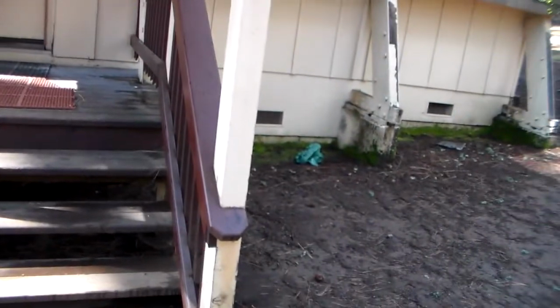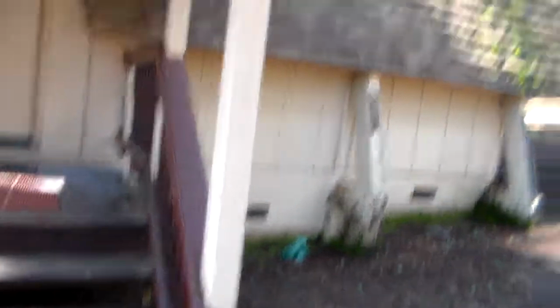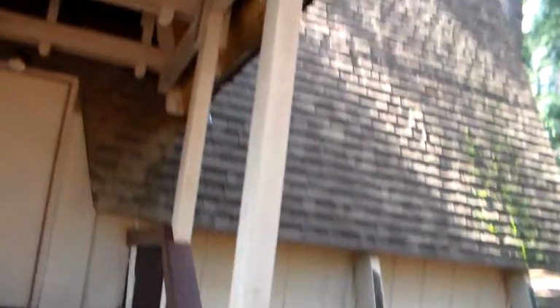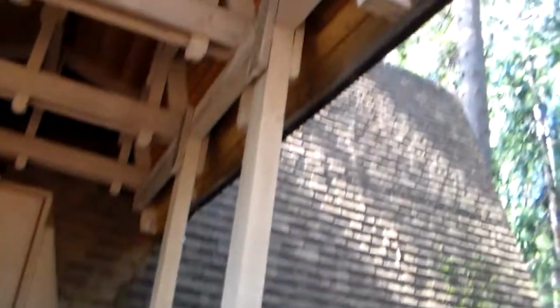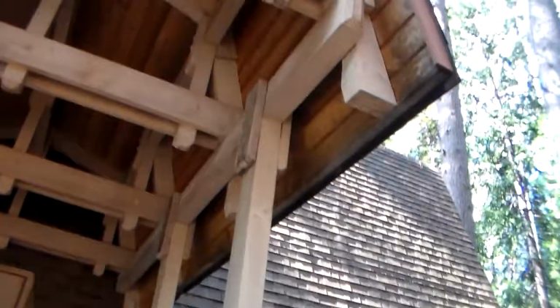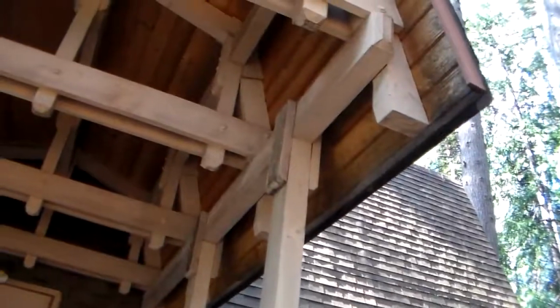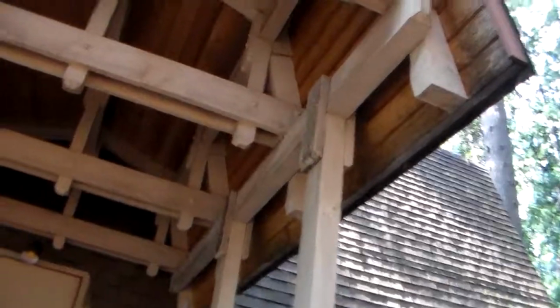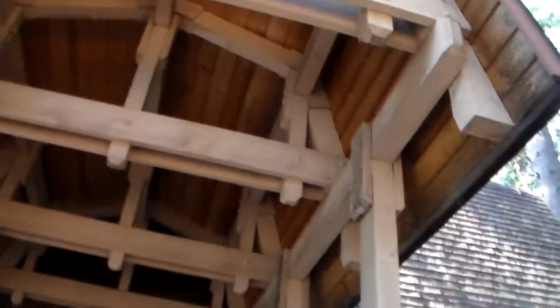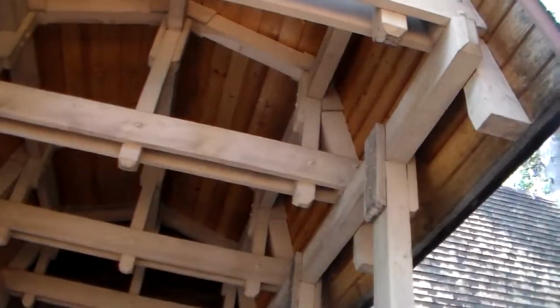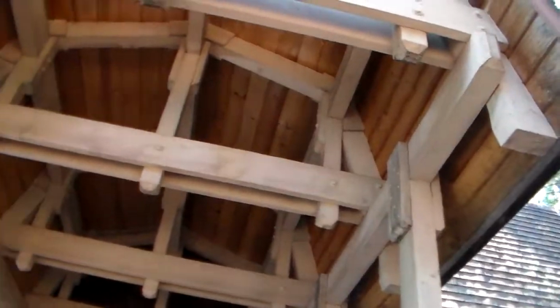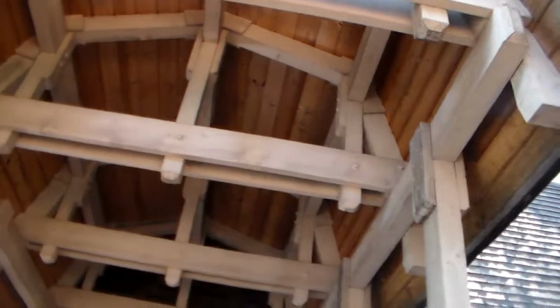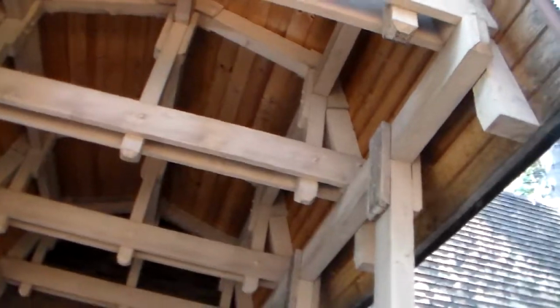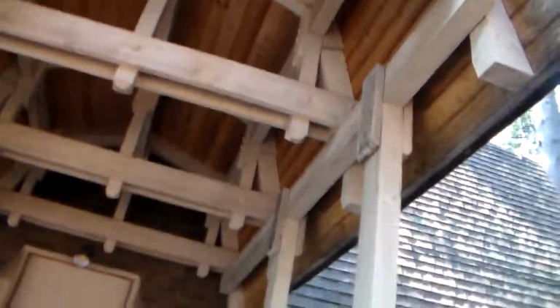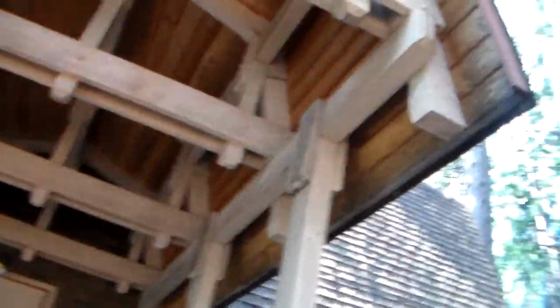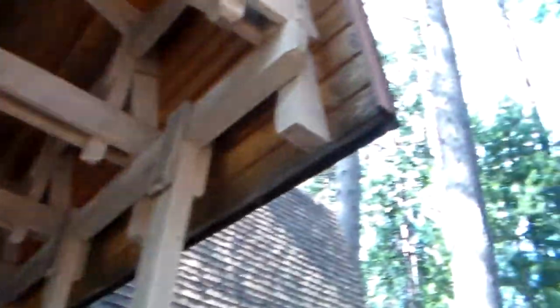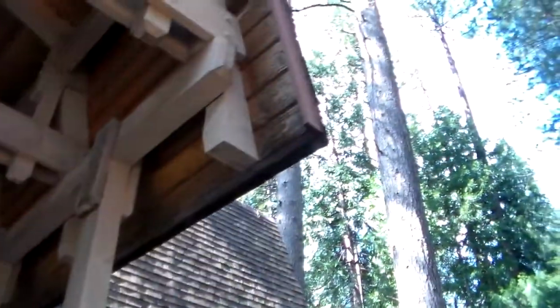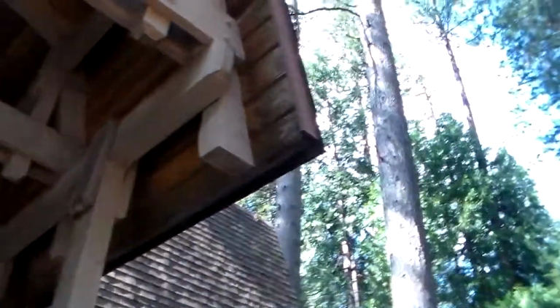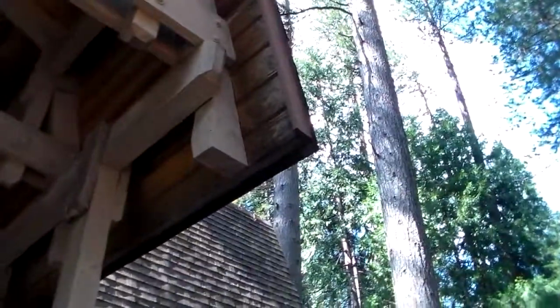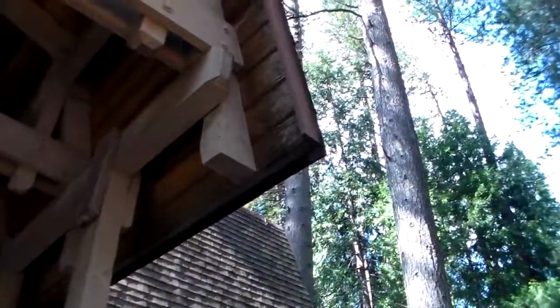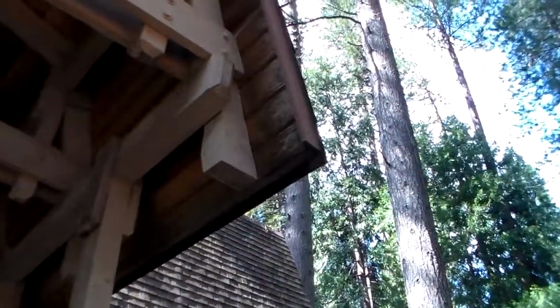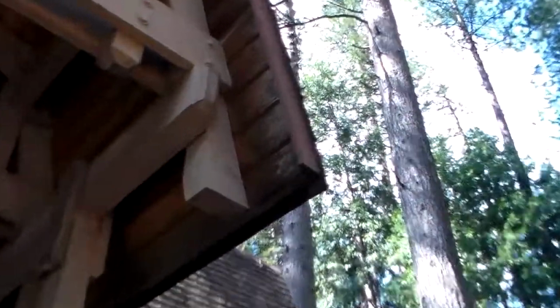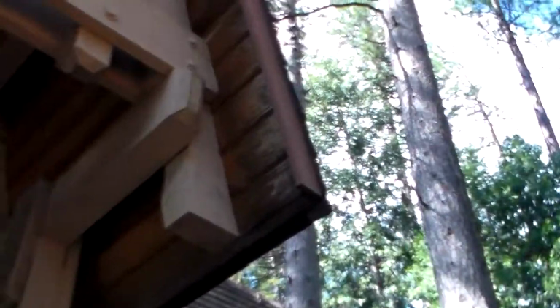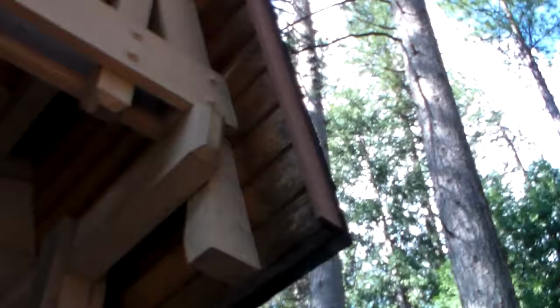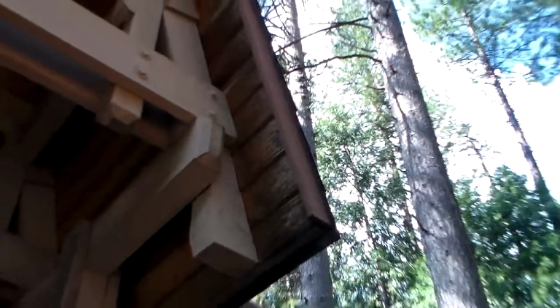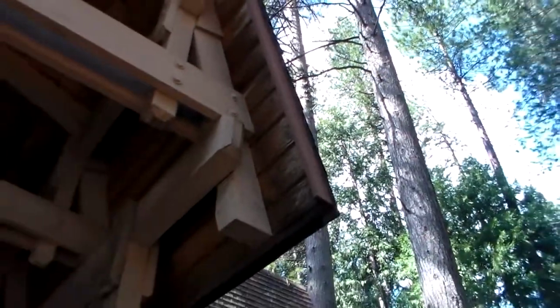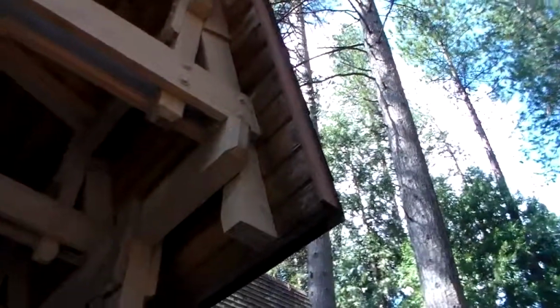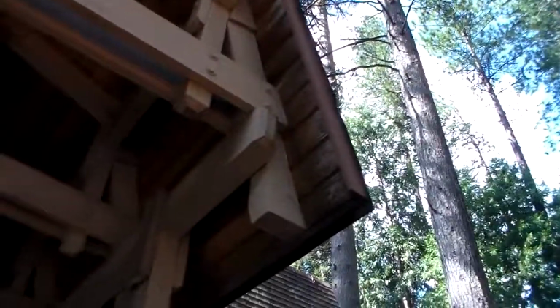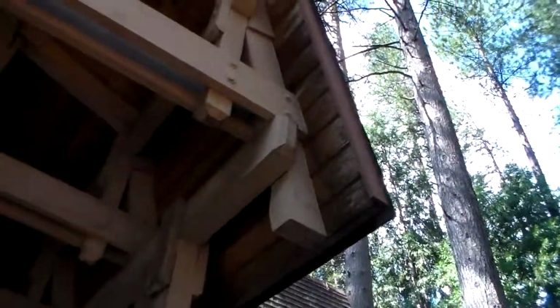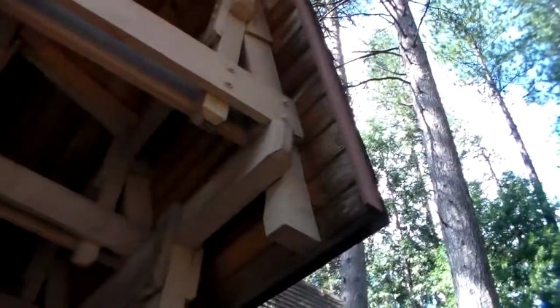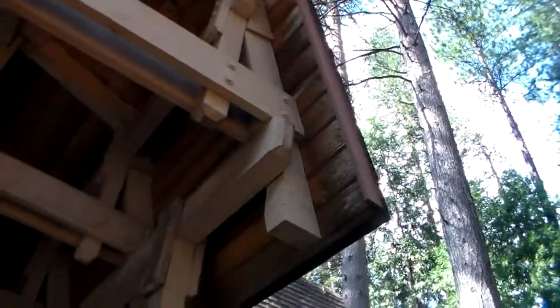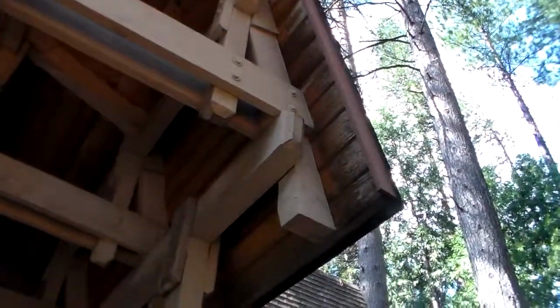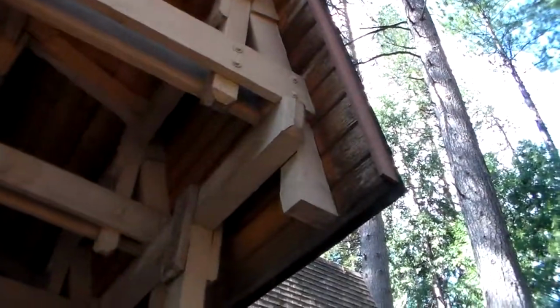This area right here will probably have to be stained by hand. We can definitely clean it out and make it look pretty good. We've got to get rid of the mold. We do a lot of these so it's not that big of a deal.